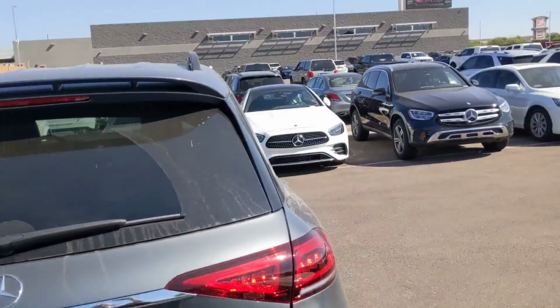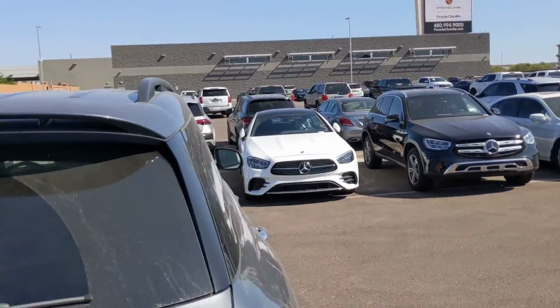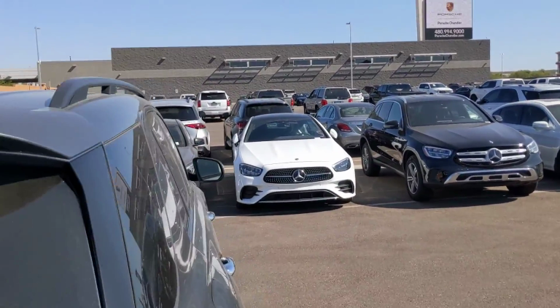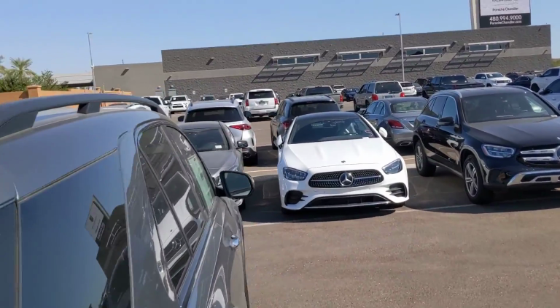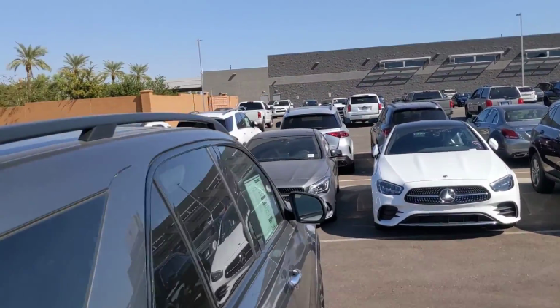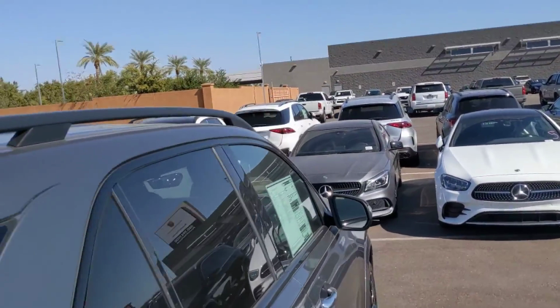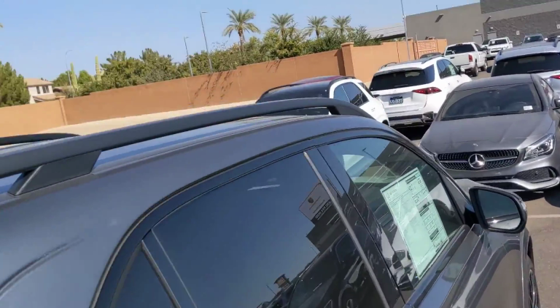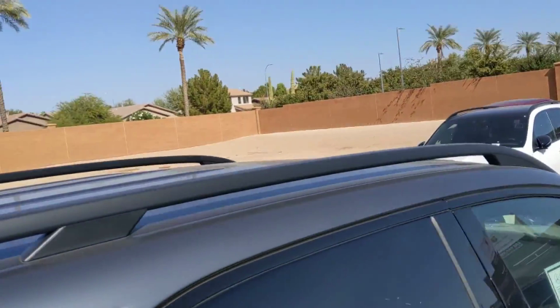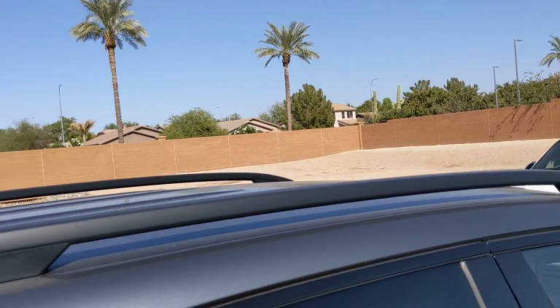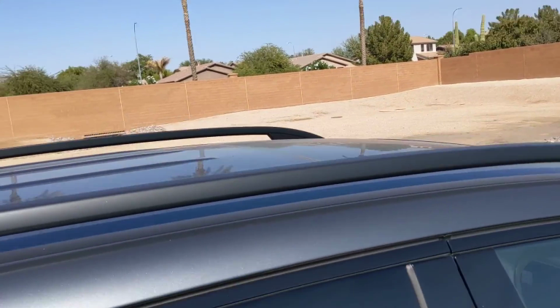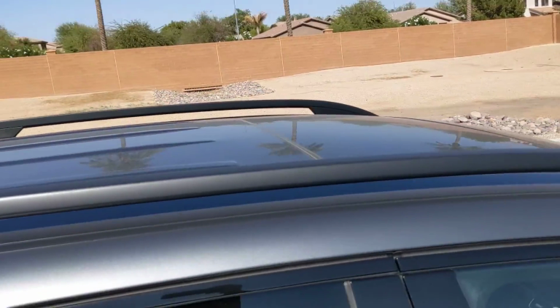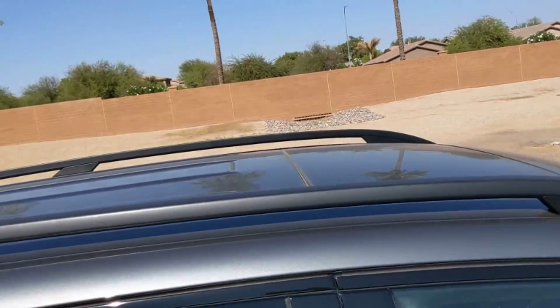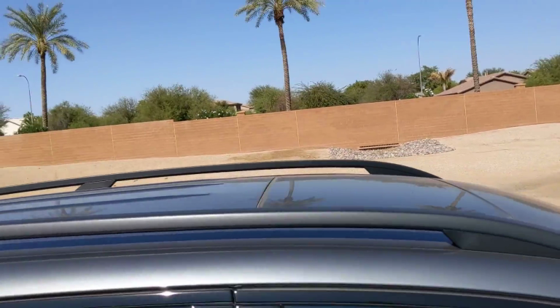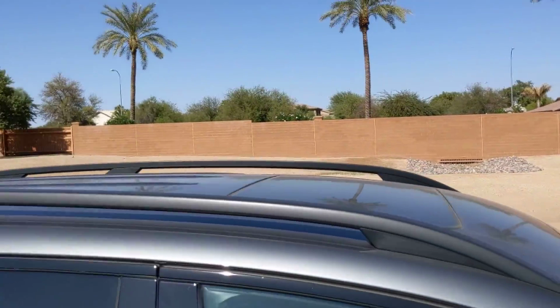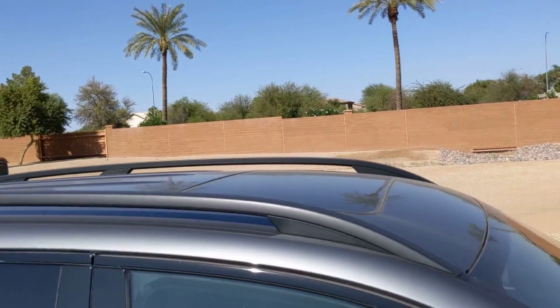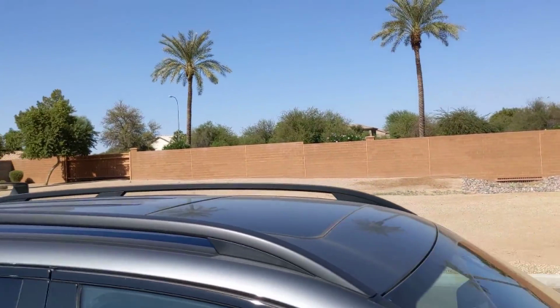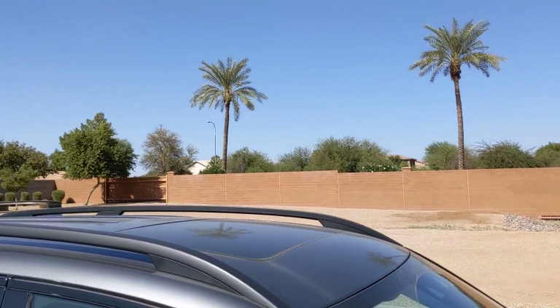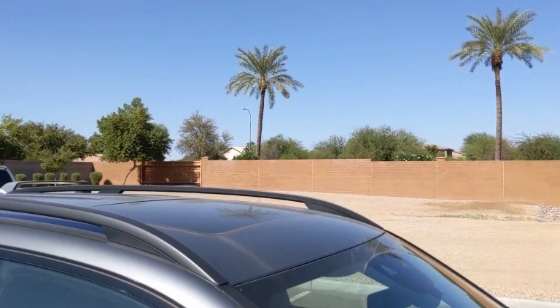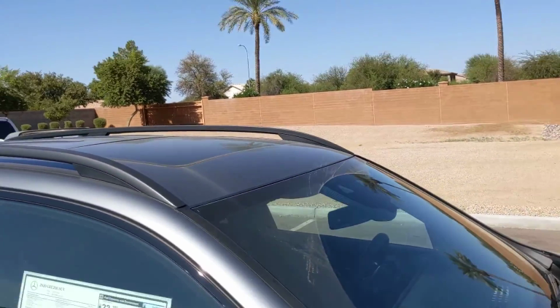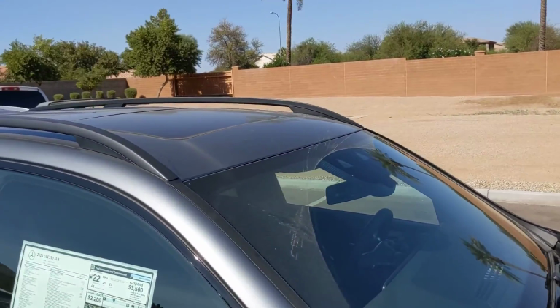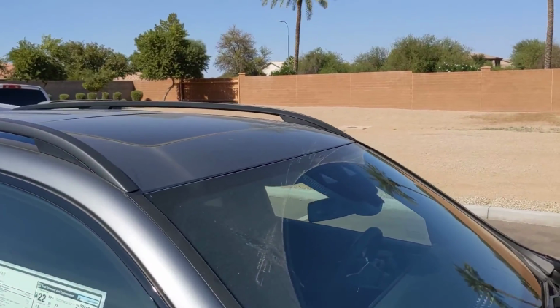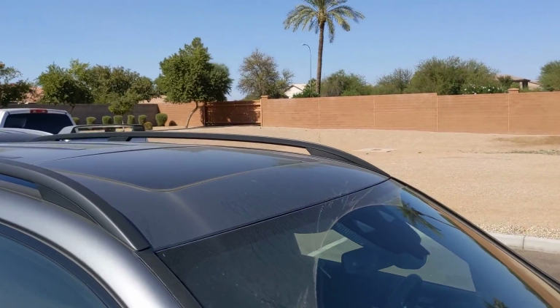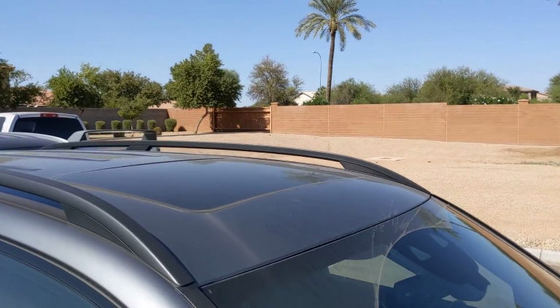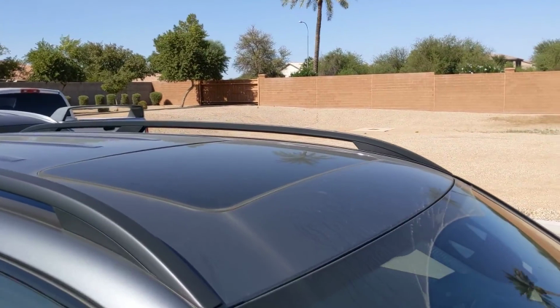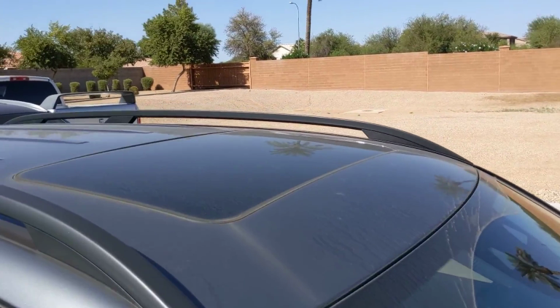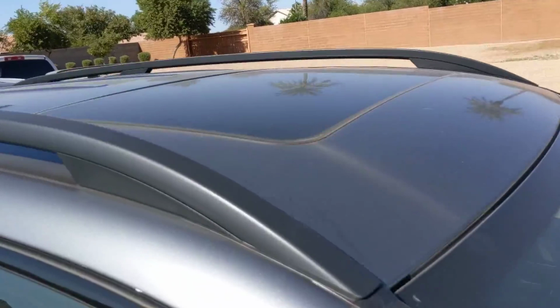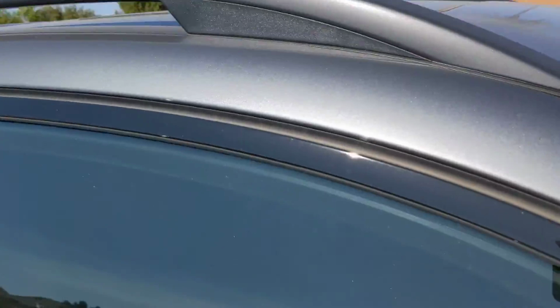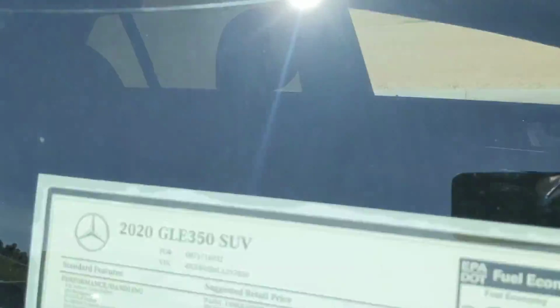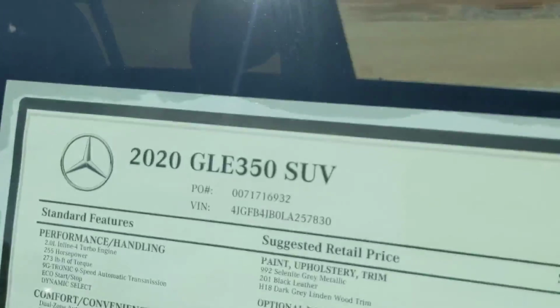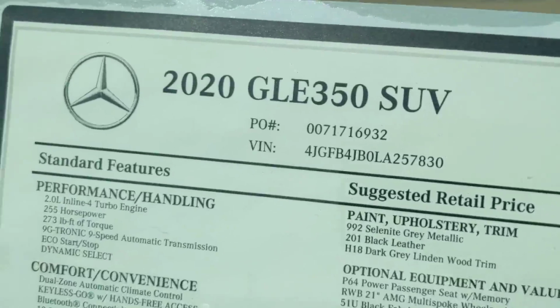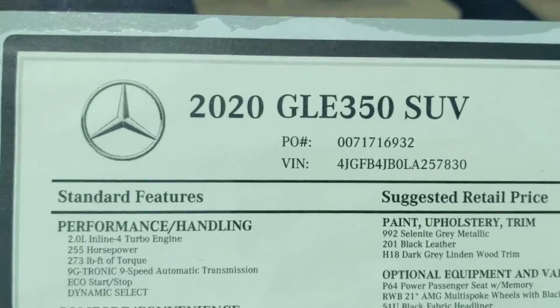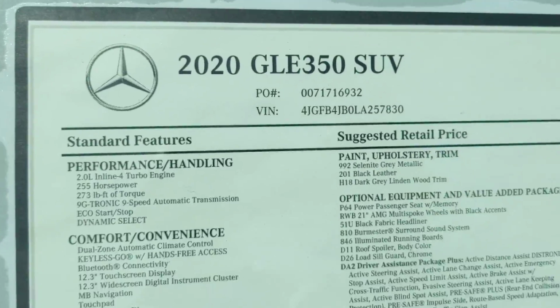Once again, my name is Jamie, Mercedes-Benz Gilbert, Arizona. Look forward to helping you with this 2020 GLE 350.